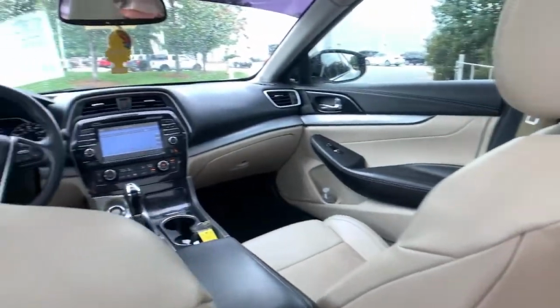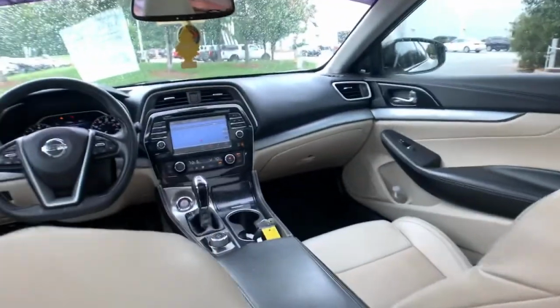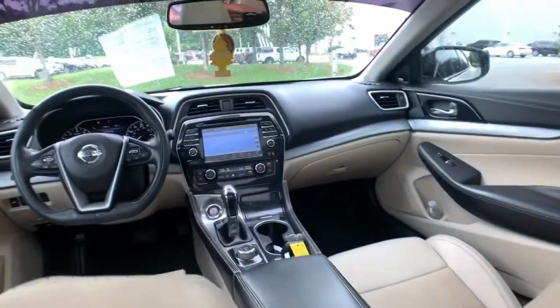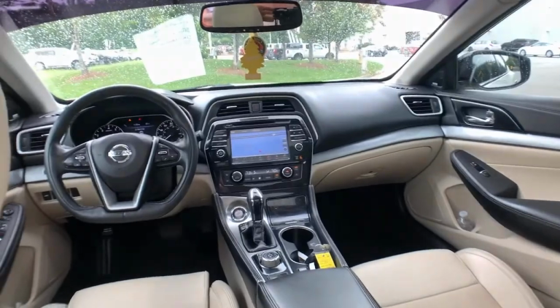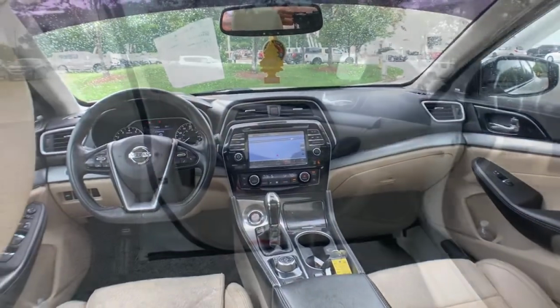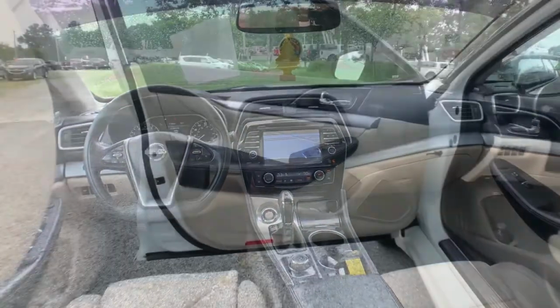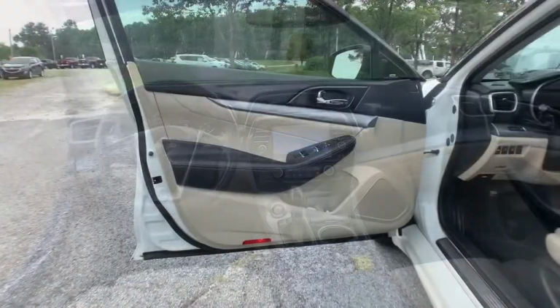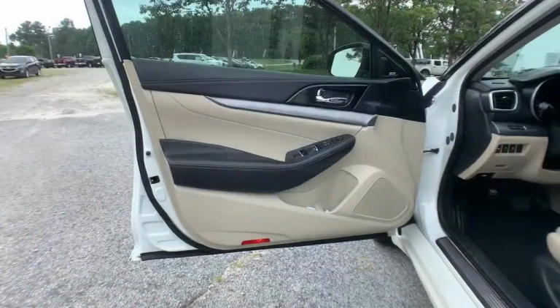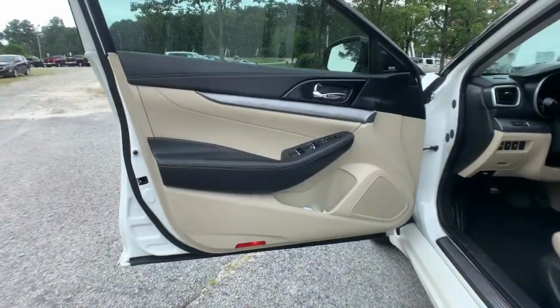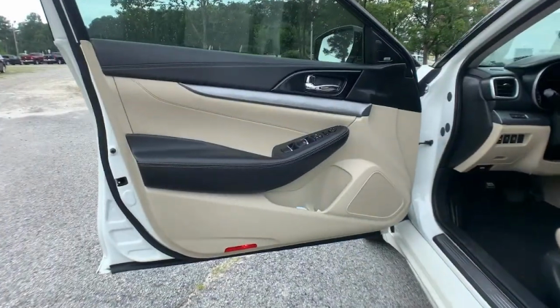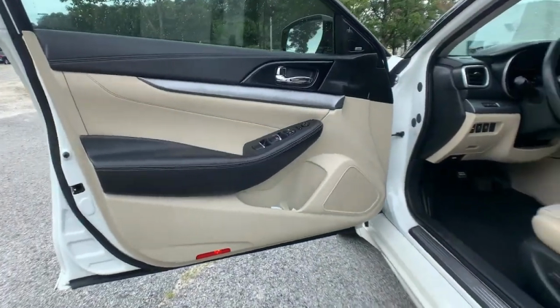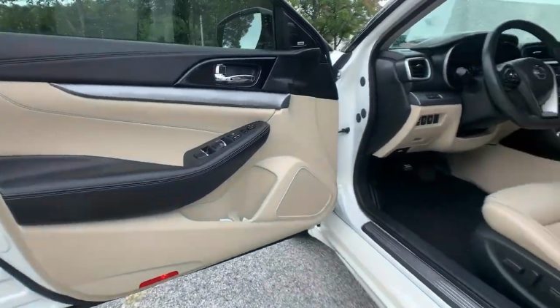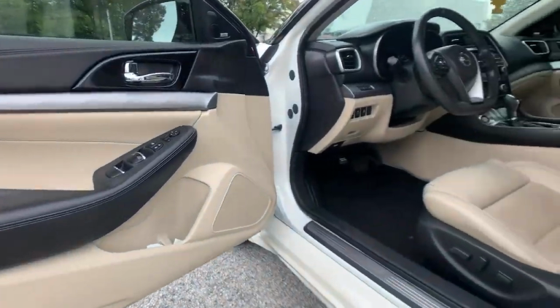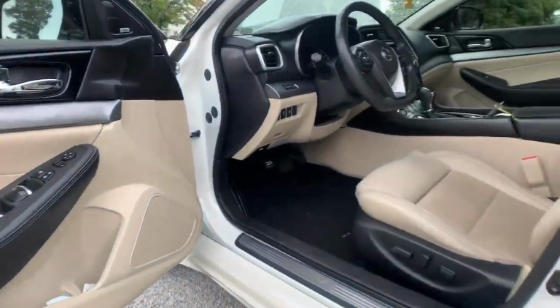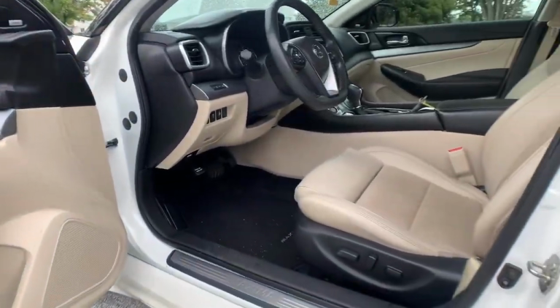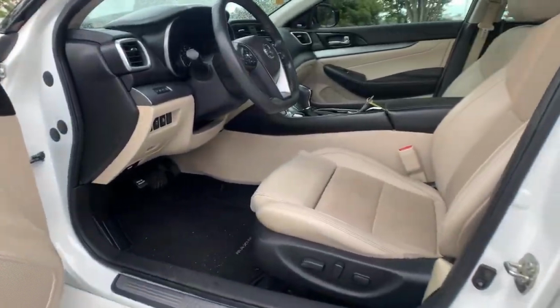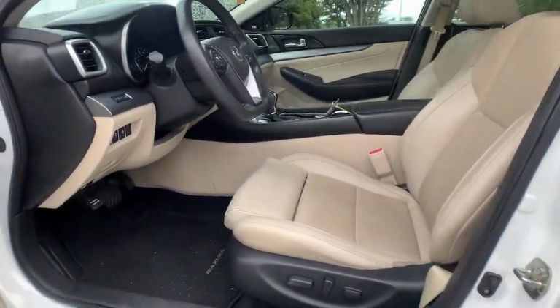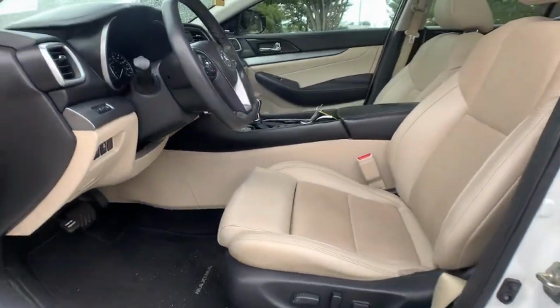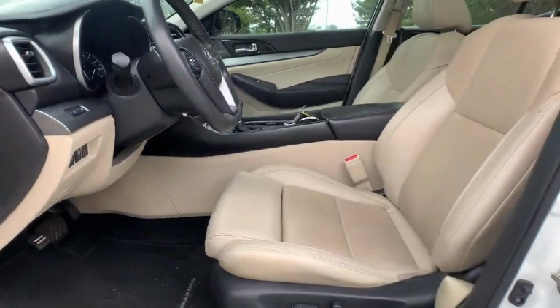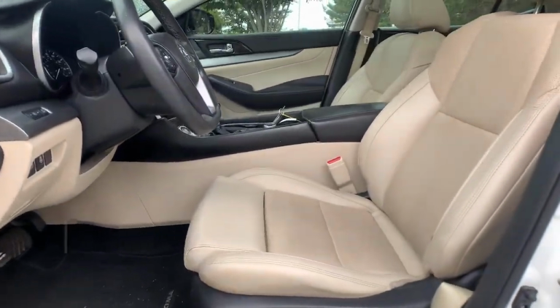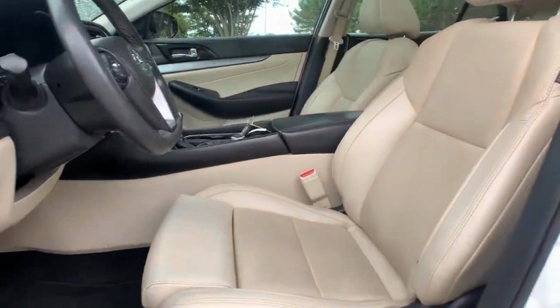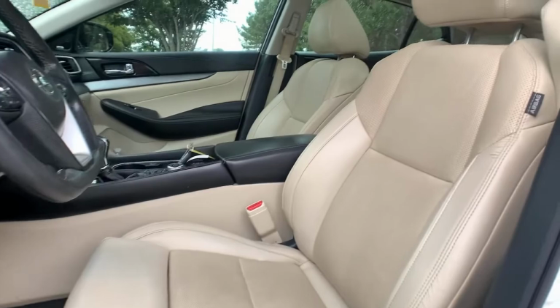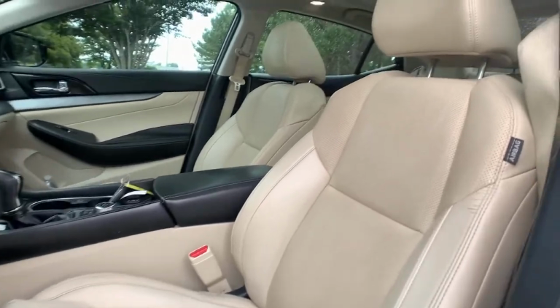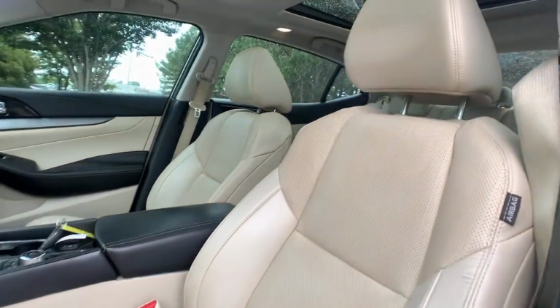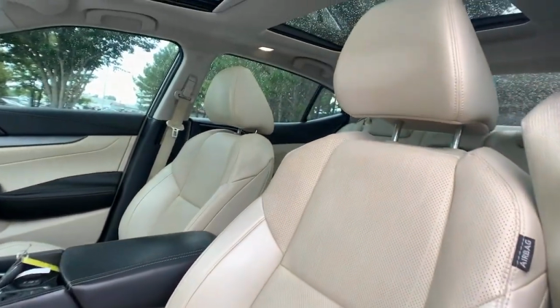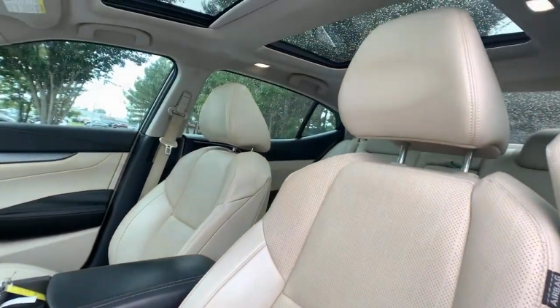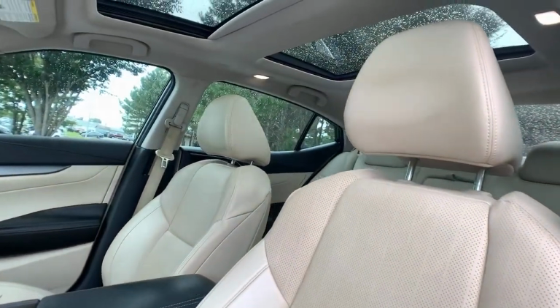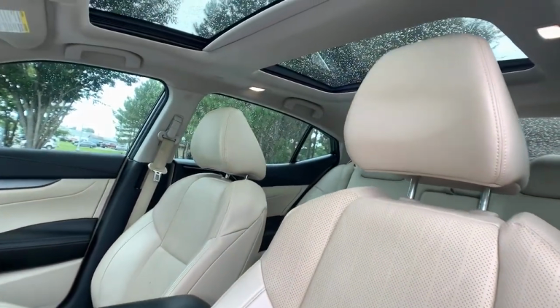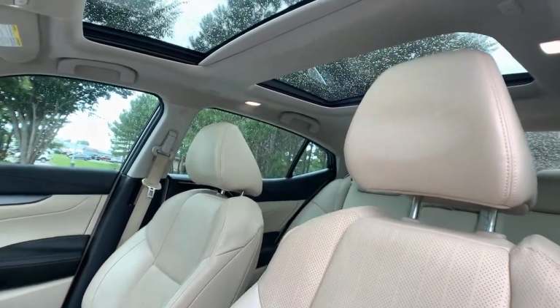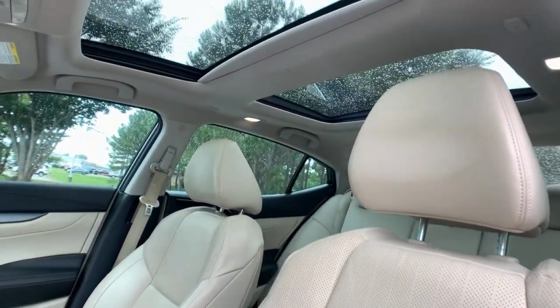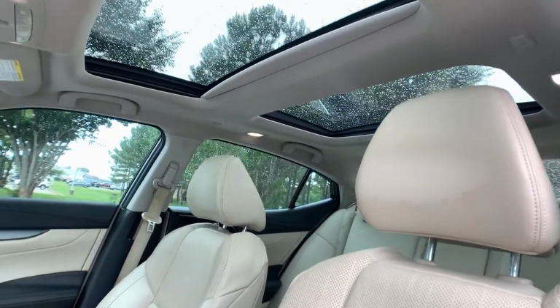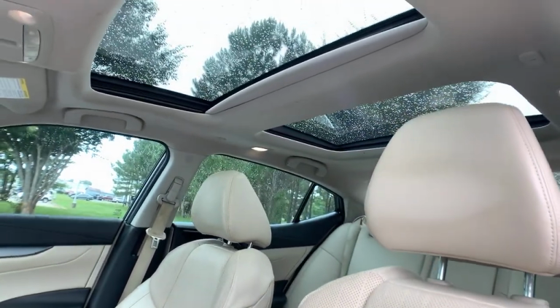Don't miss the opportunity to enjoy the performance and security of this sleek Maxima. Our team will give you an outstanding test drive experience. Stop in today.